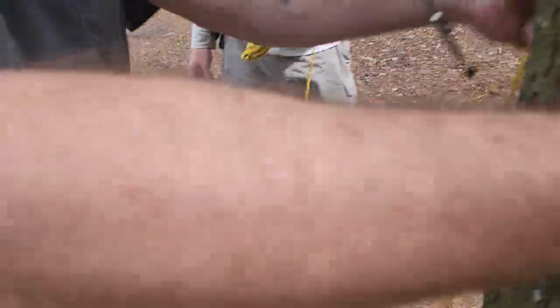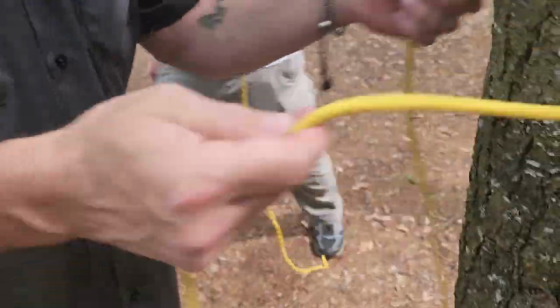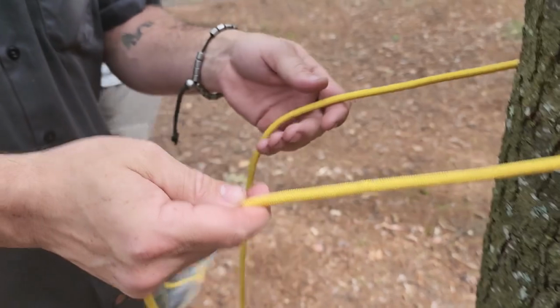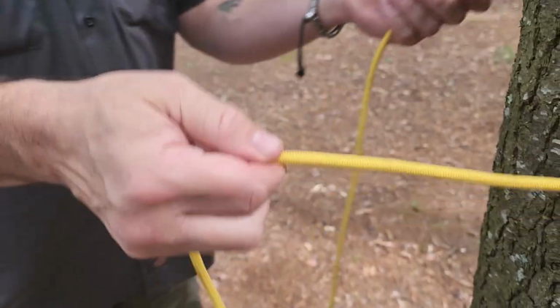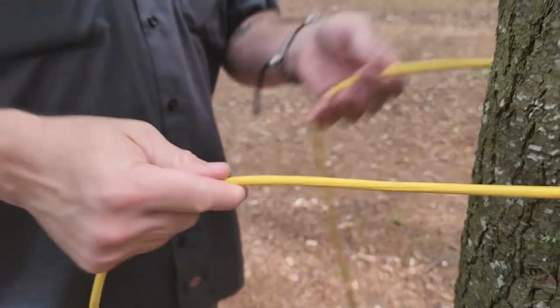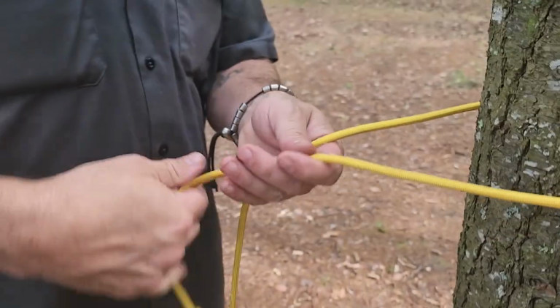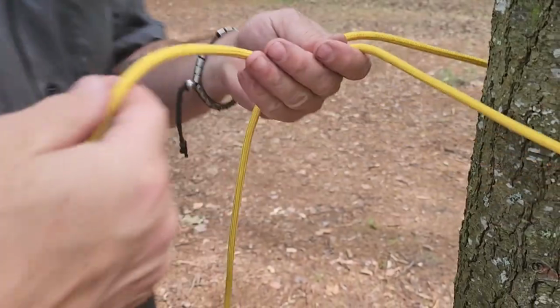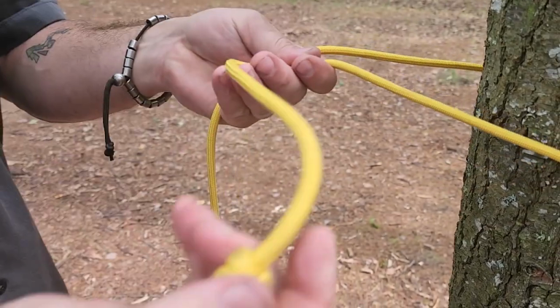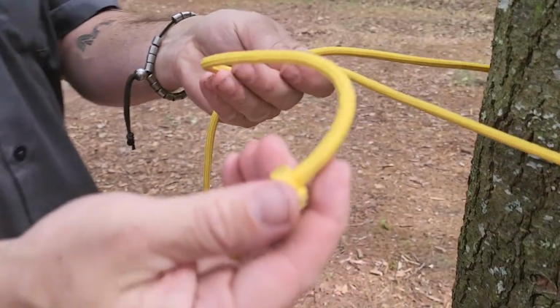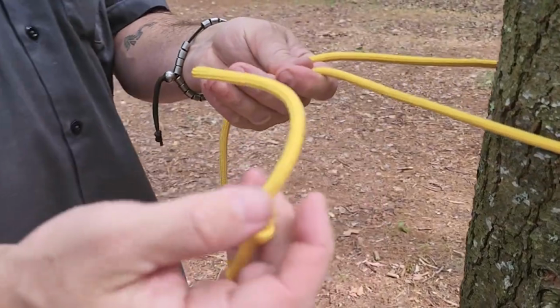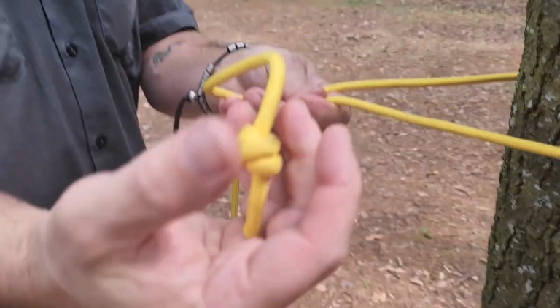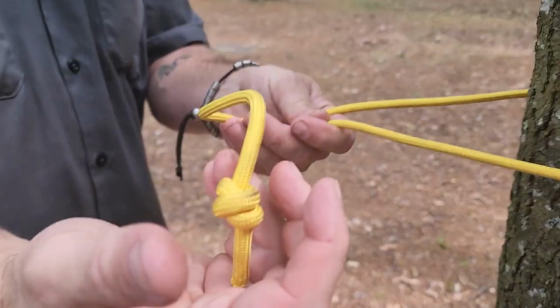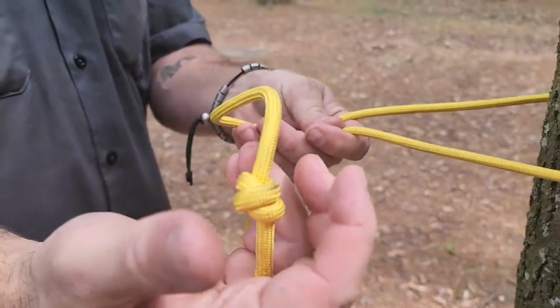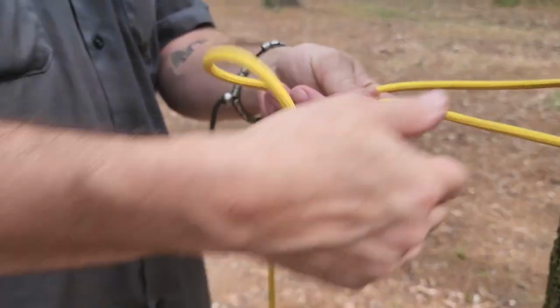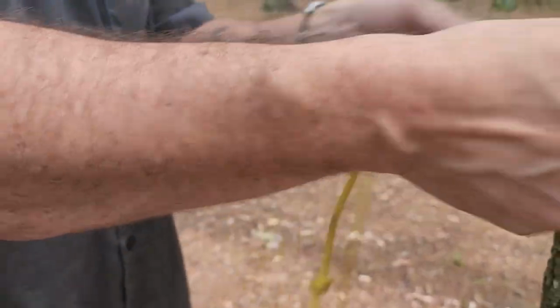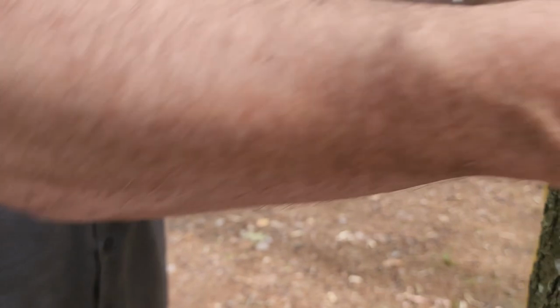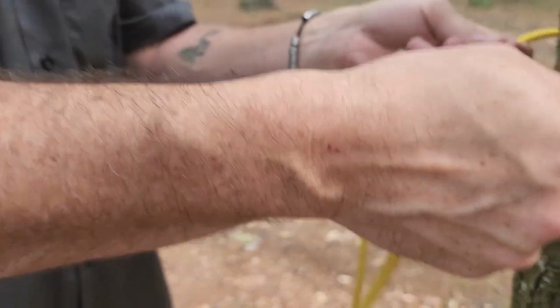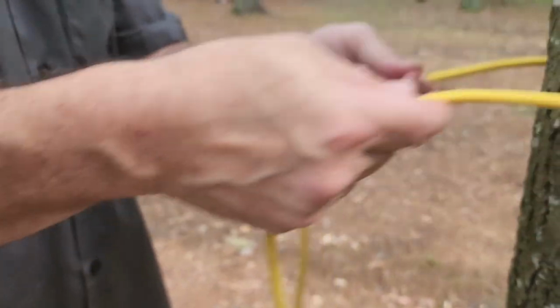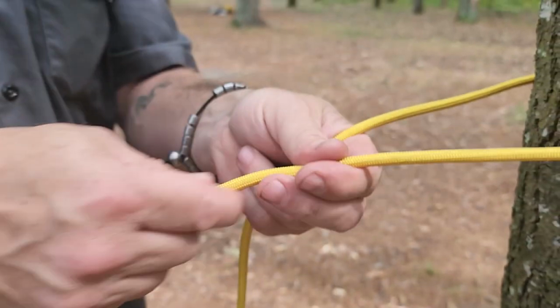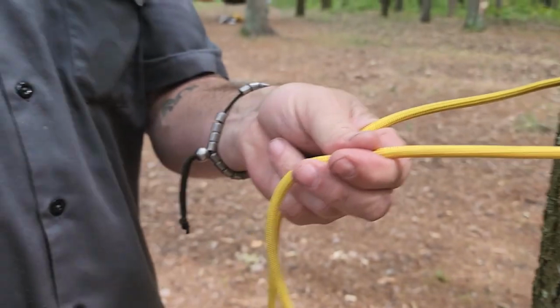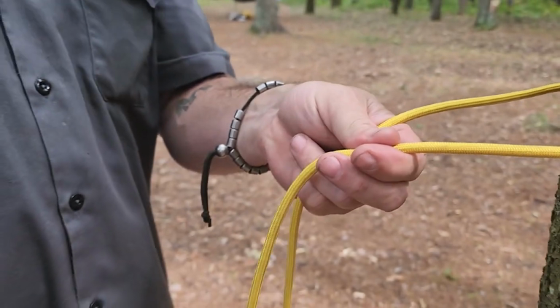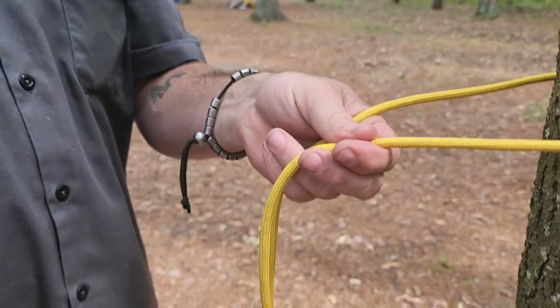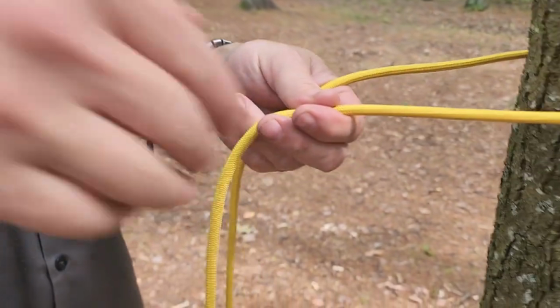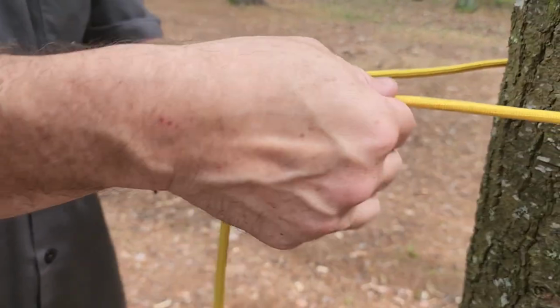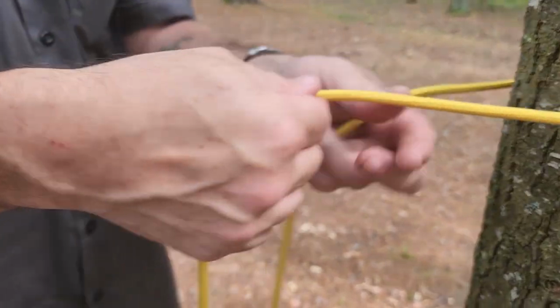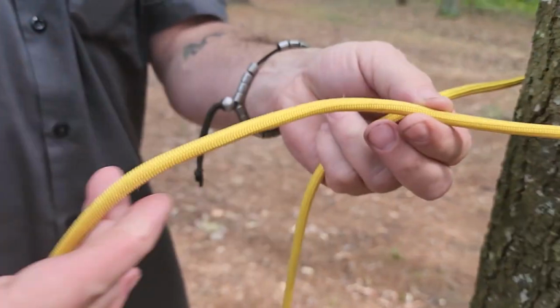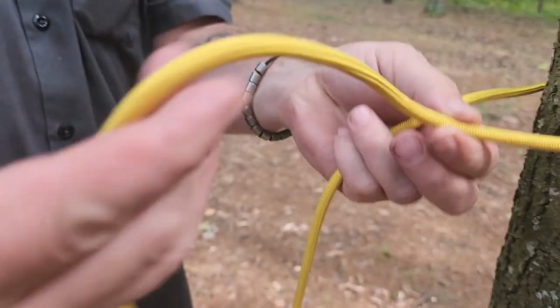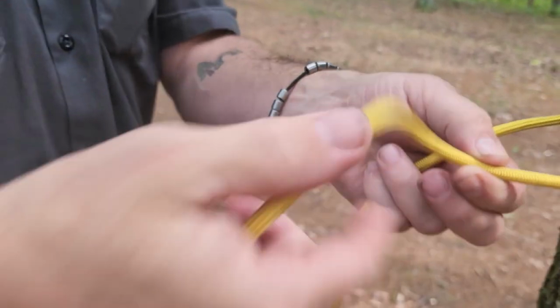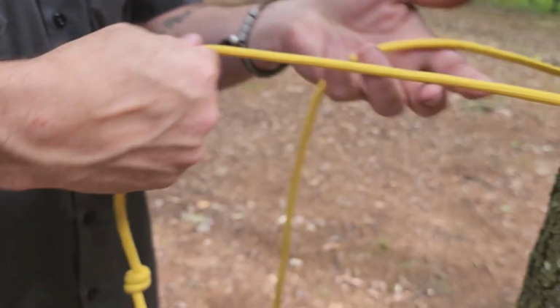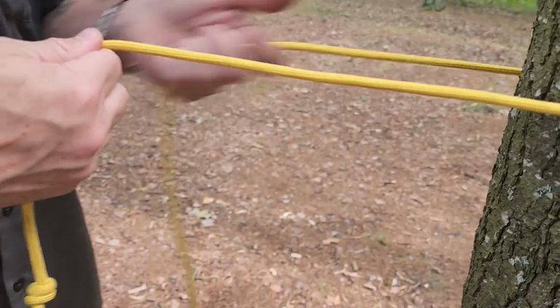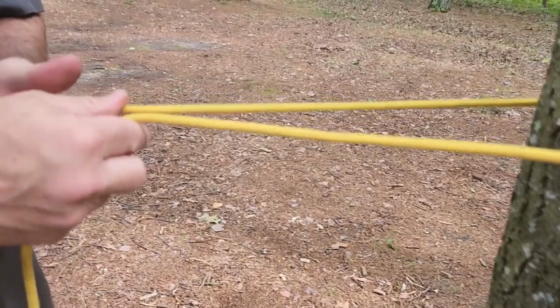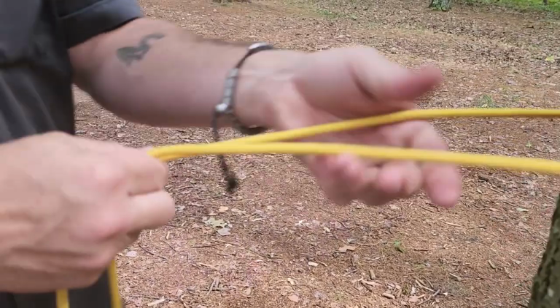So we'll do the Siberian hitch. This is the free end, and this is the standing end.